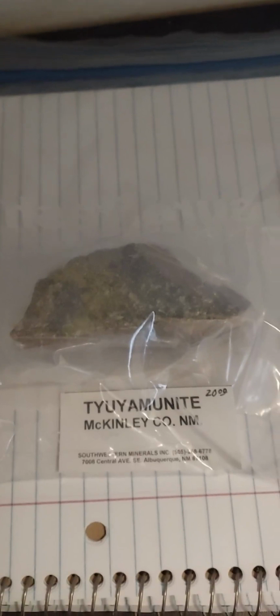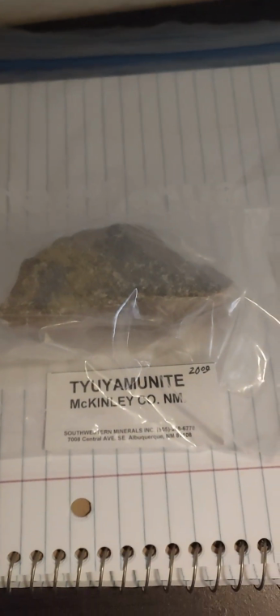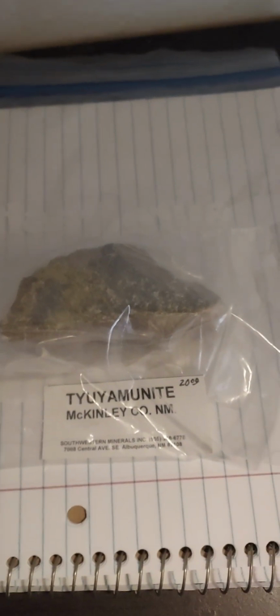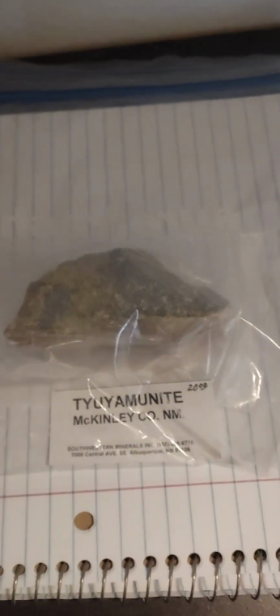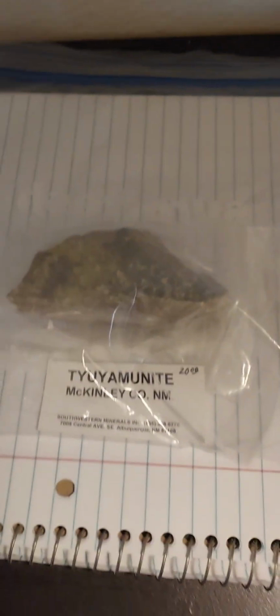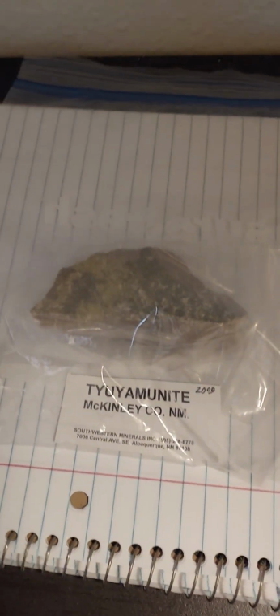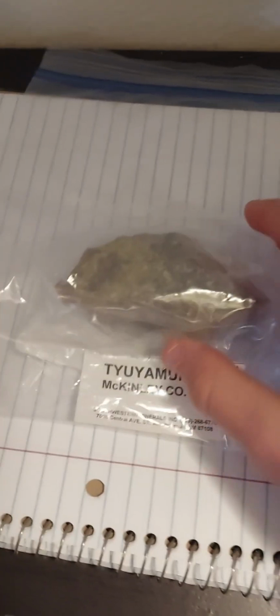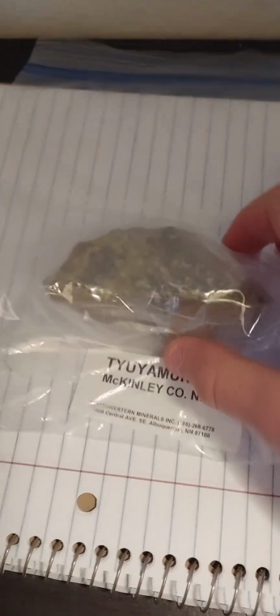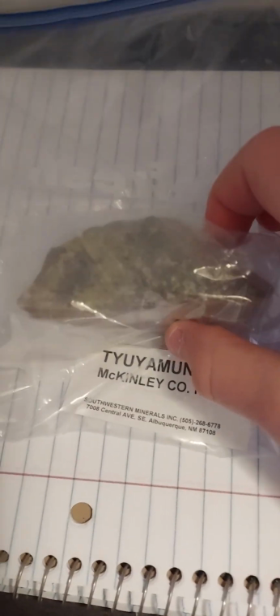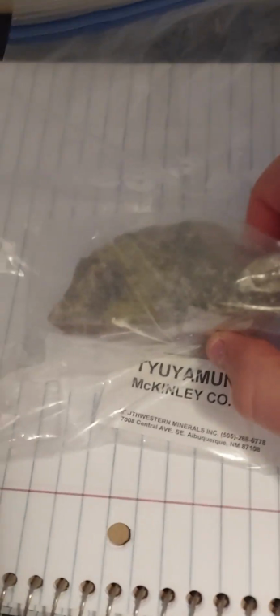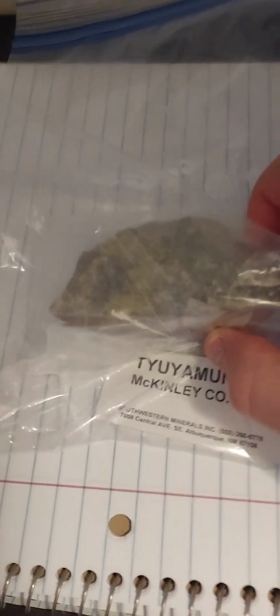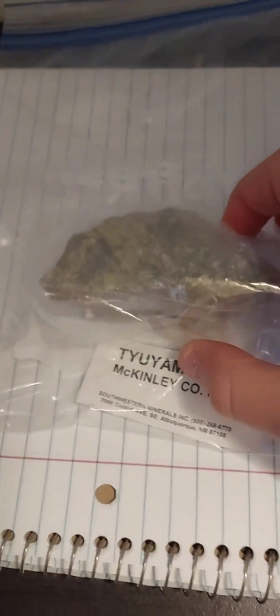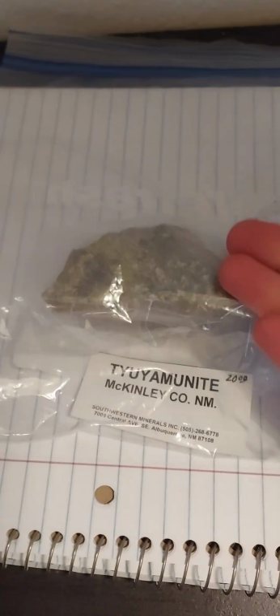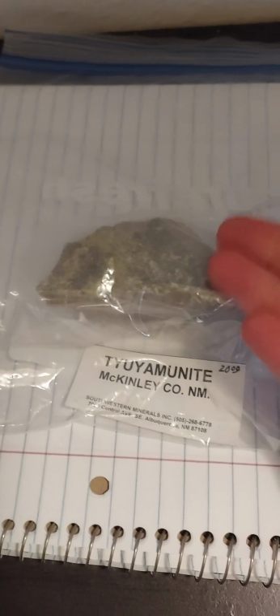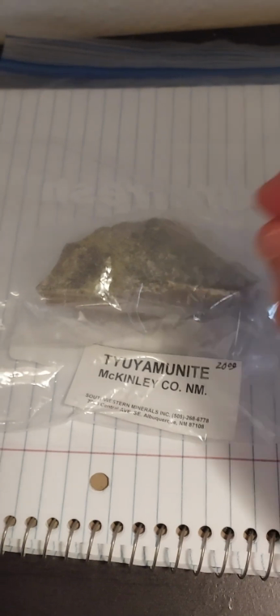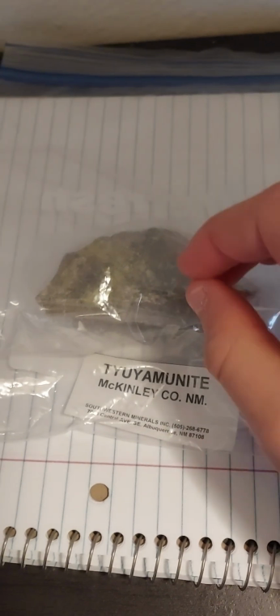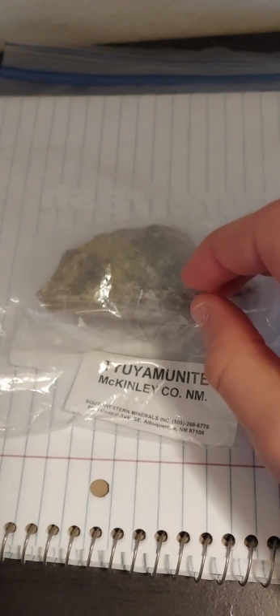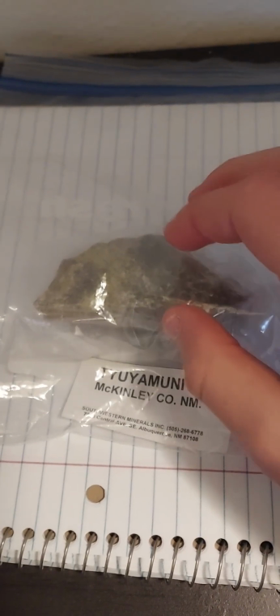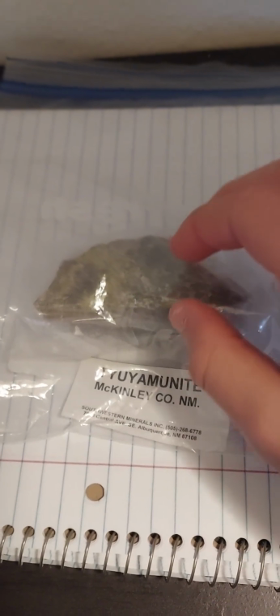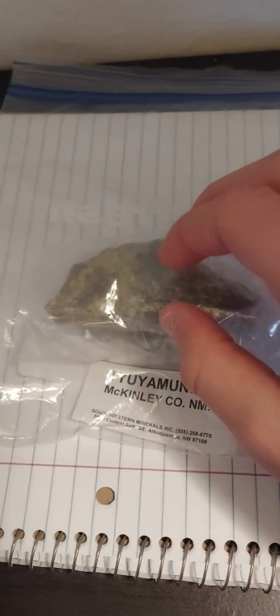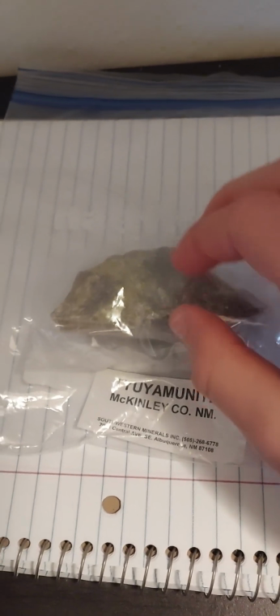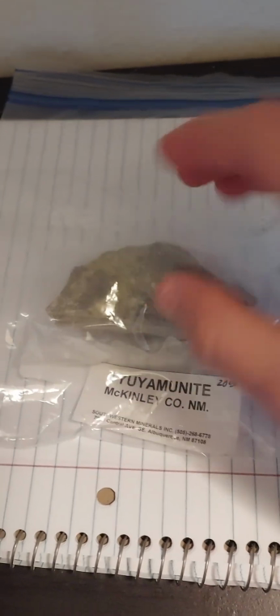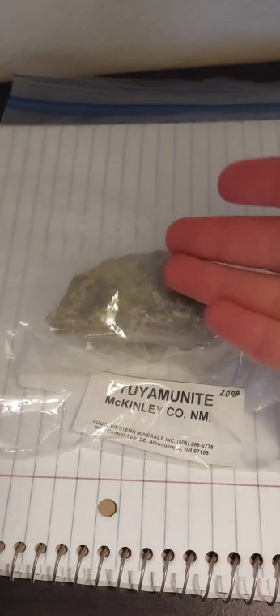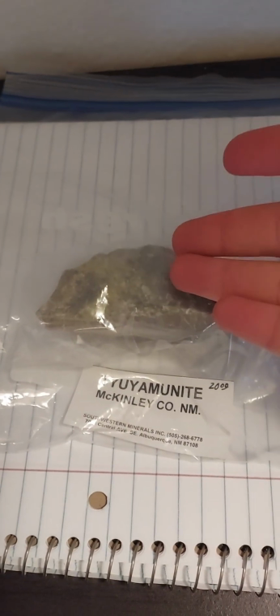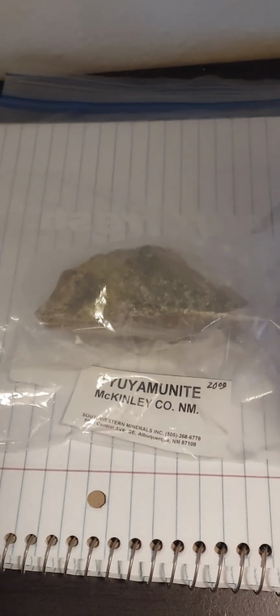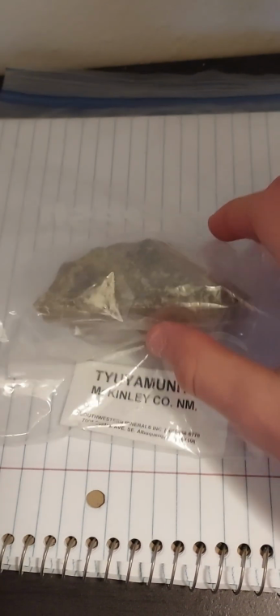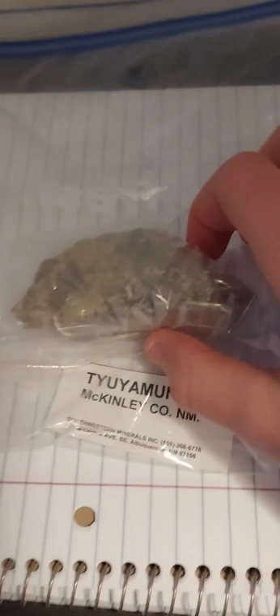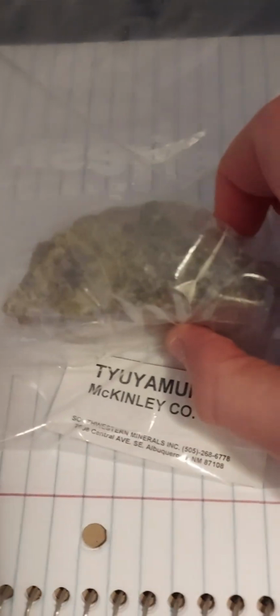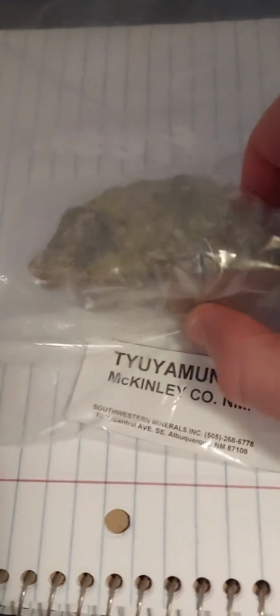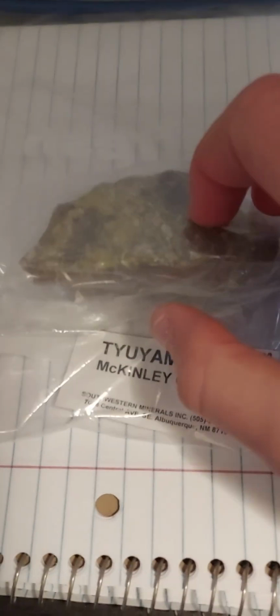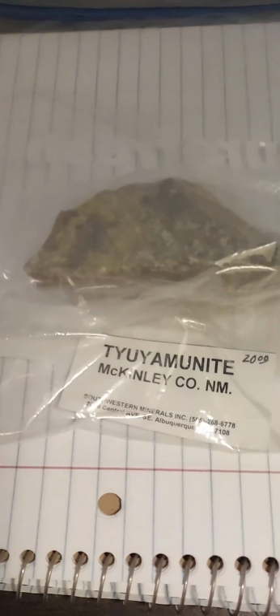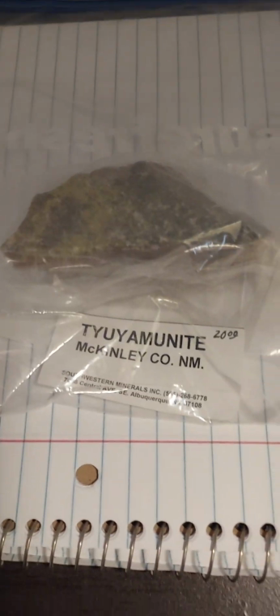Hello everyone, today I'll be showing you this secondary uranium mineral, tyuyamunite. It's formed when uraninite and other primary minerals are weathered and eroded, and eventually they turn into secondary uranium minerals.